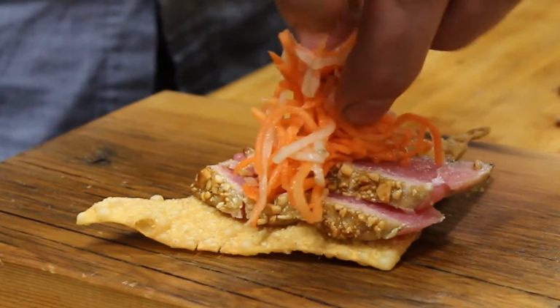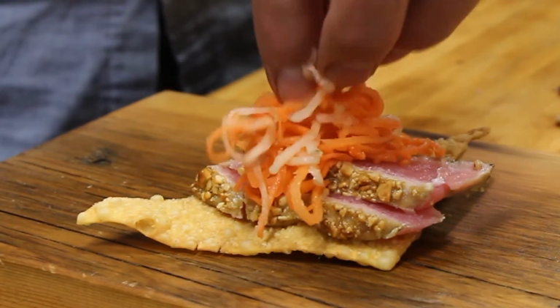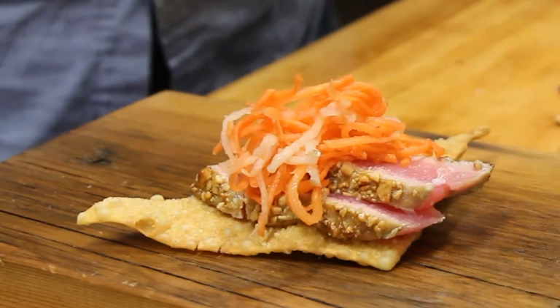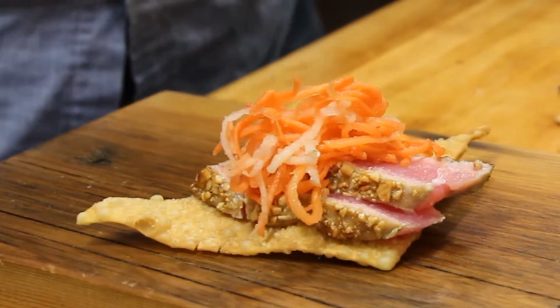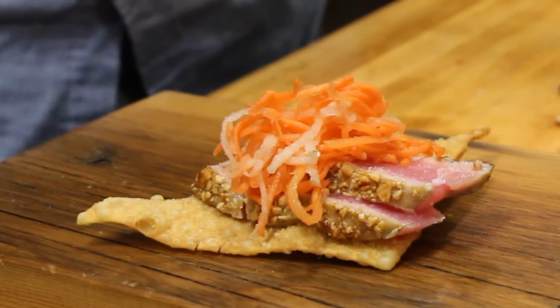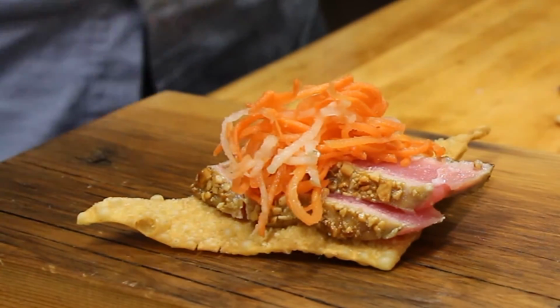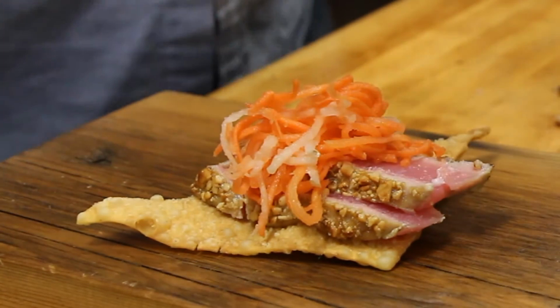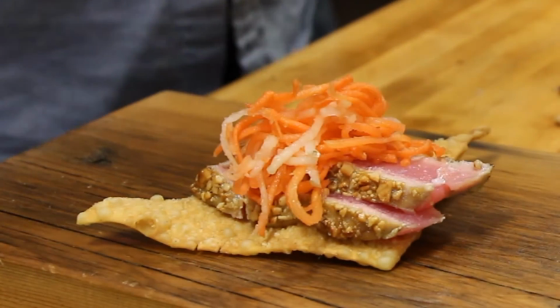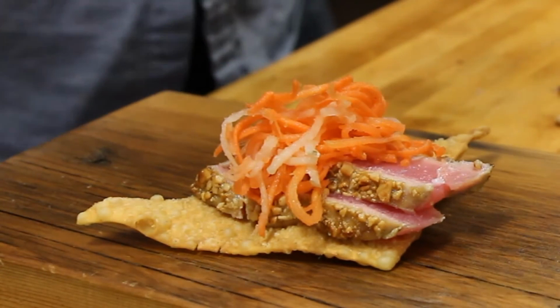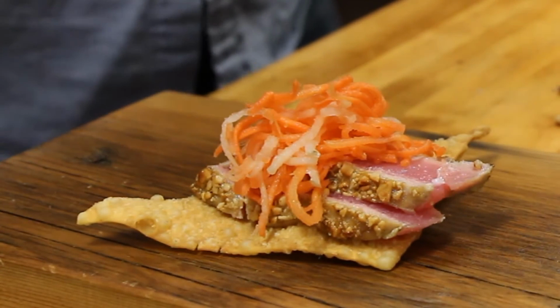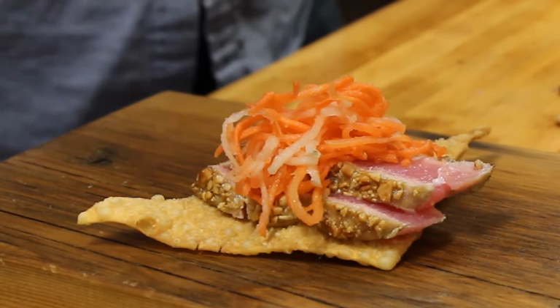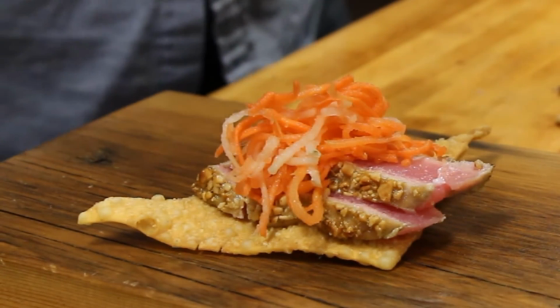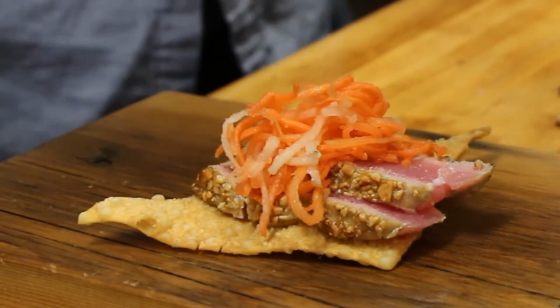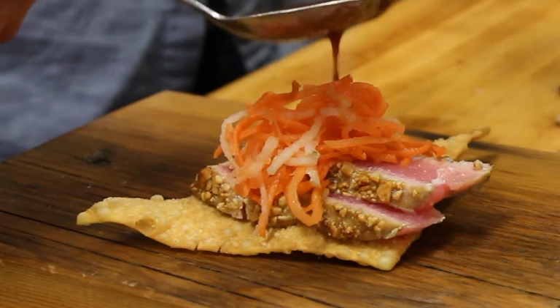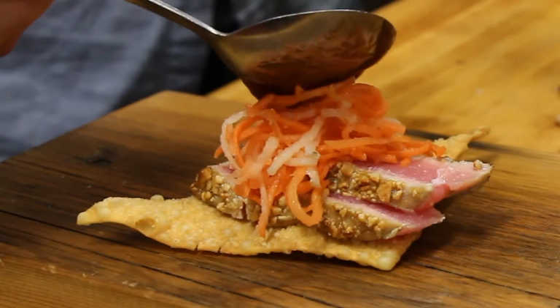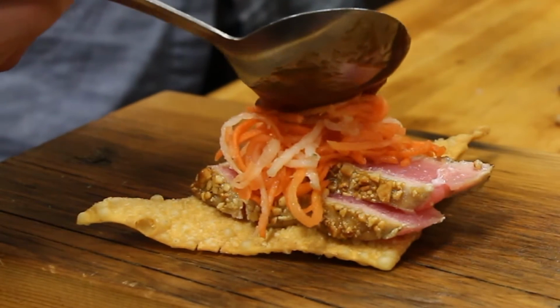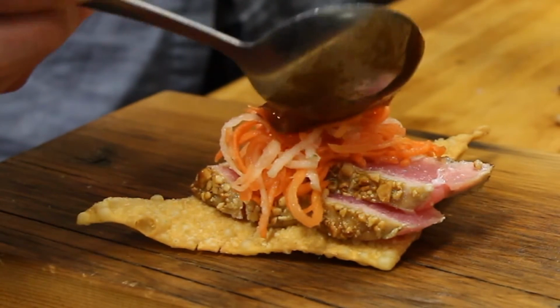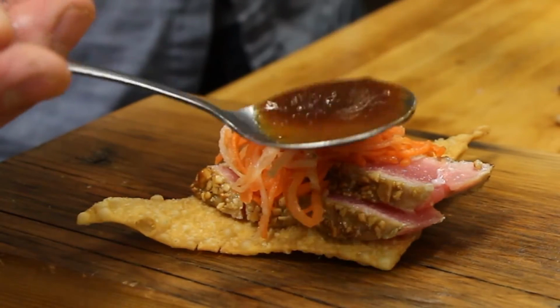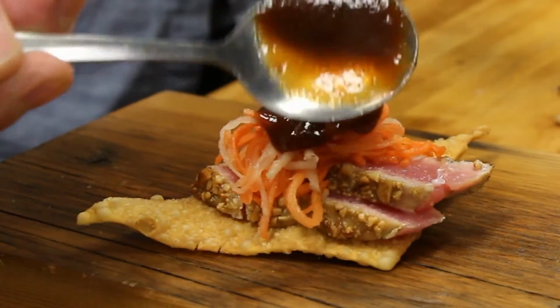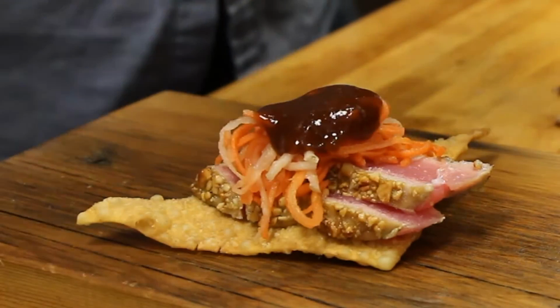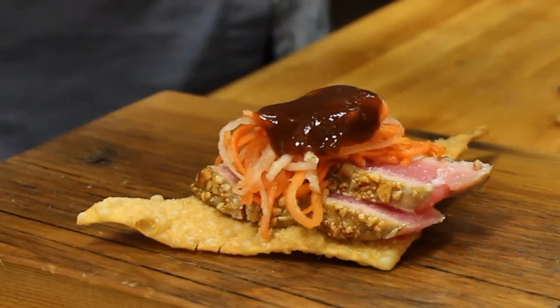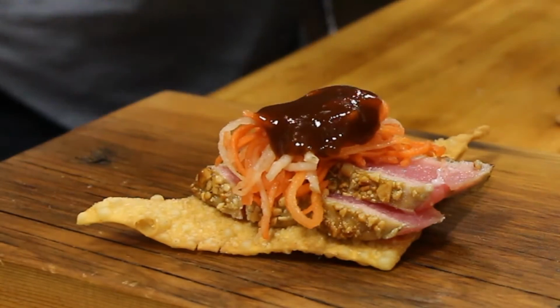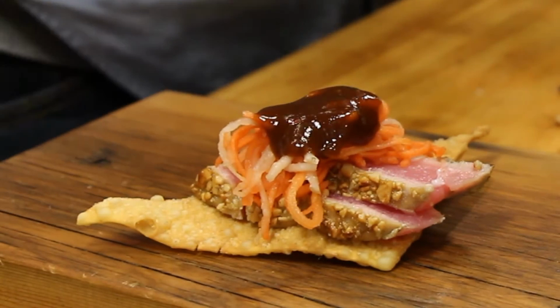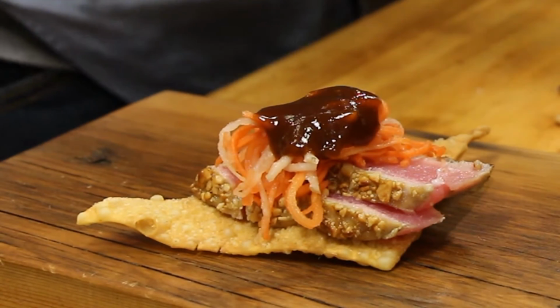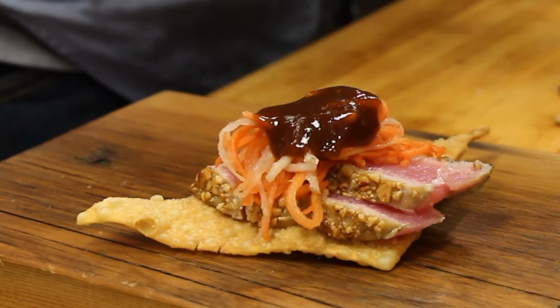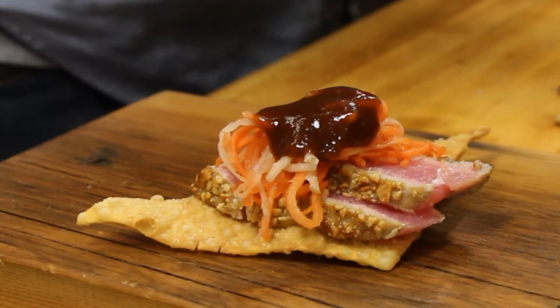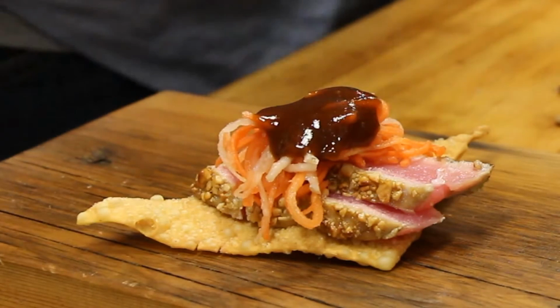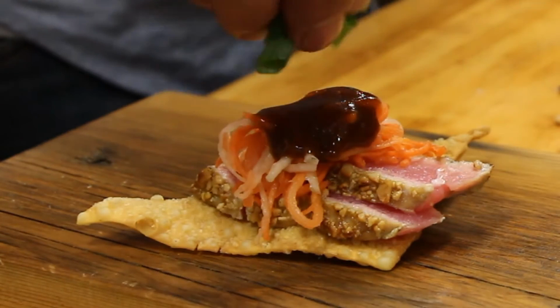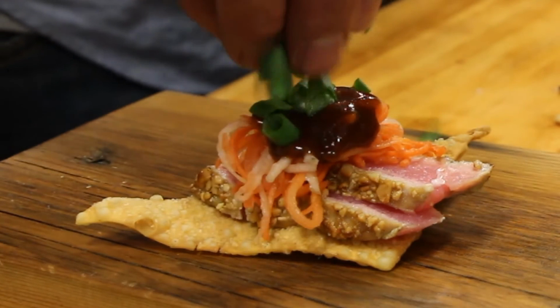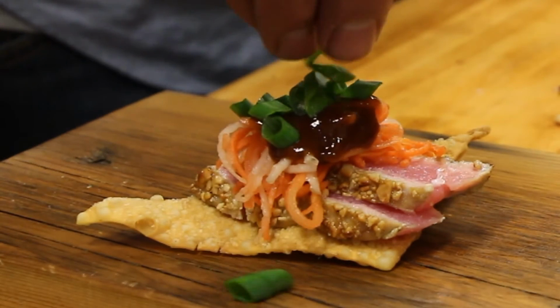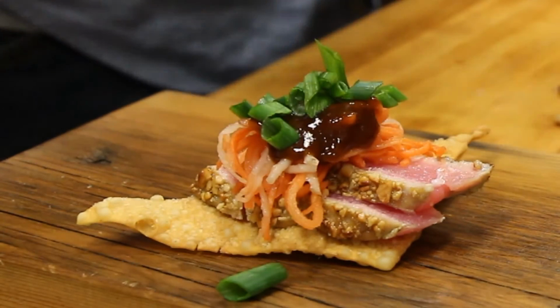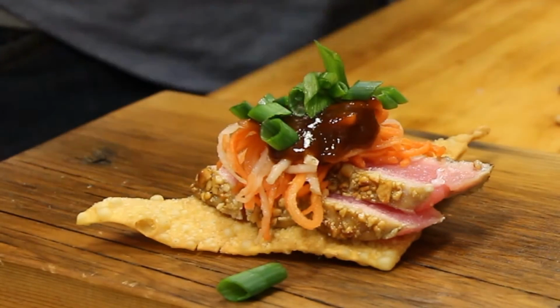He layers on pickled carrots and daikon, then spoons on a chili marin reduction for a little sweet heat. Last, Bowen sprinkles on green onions.